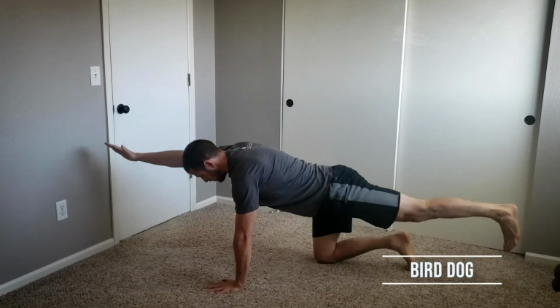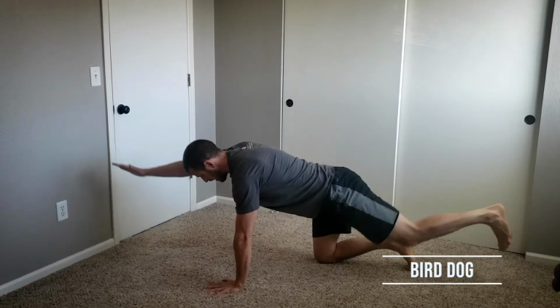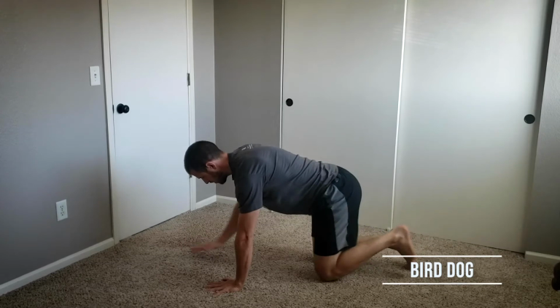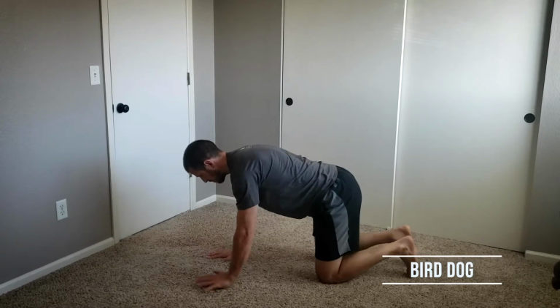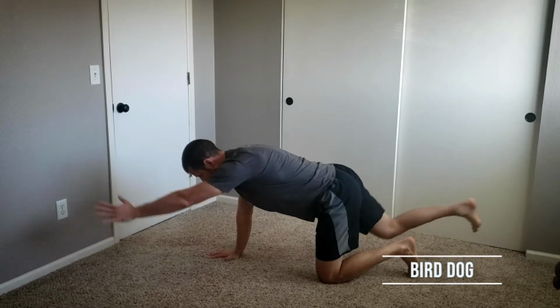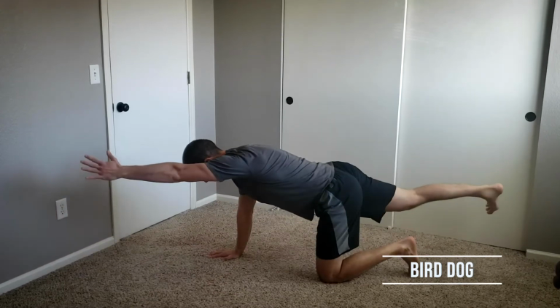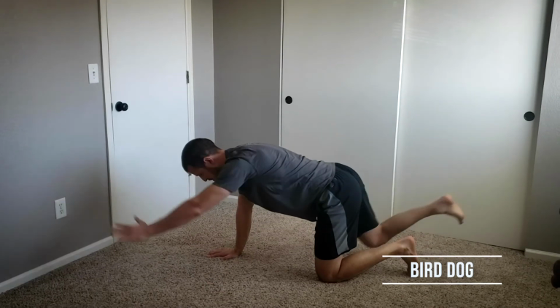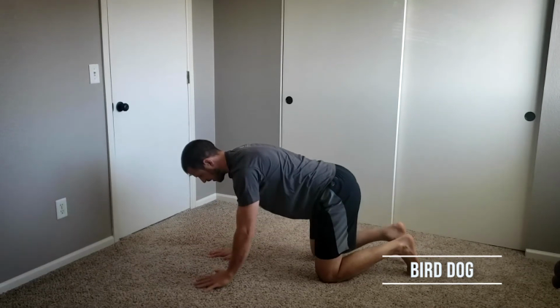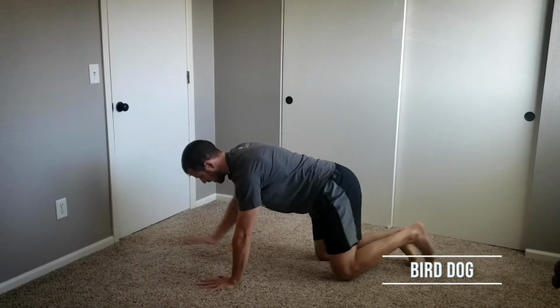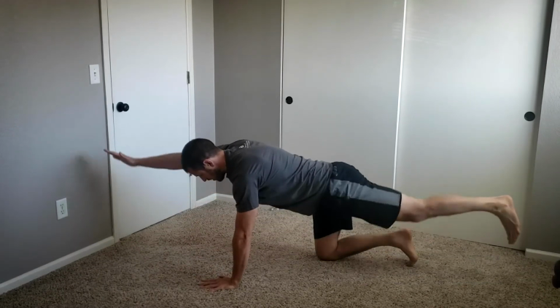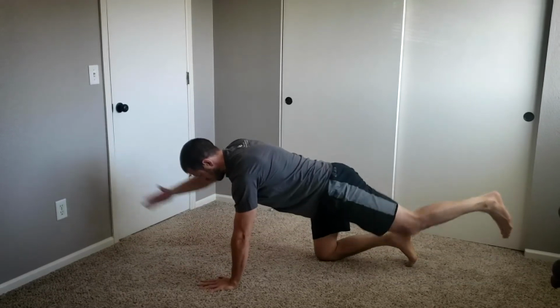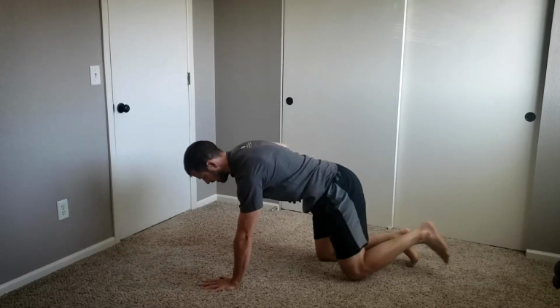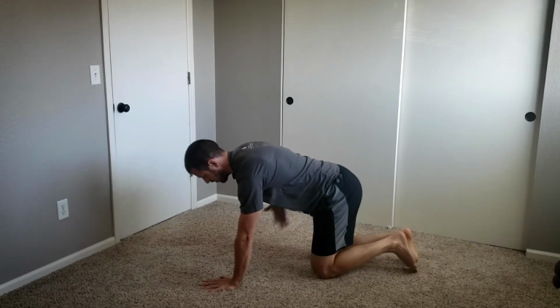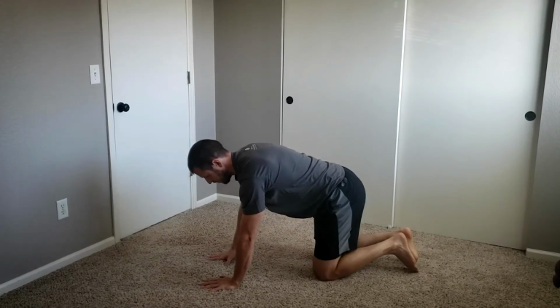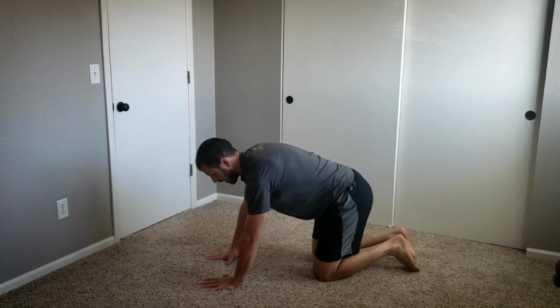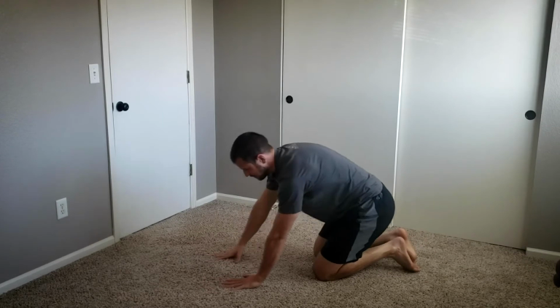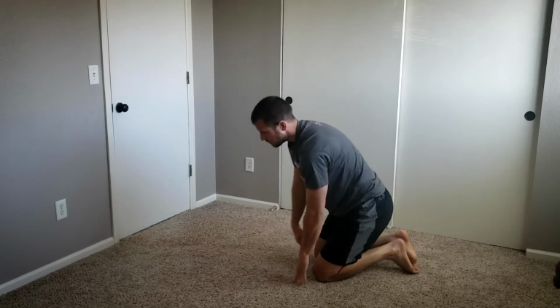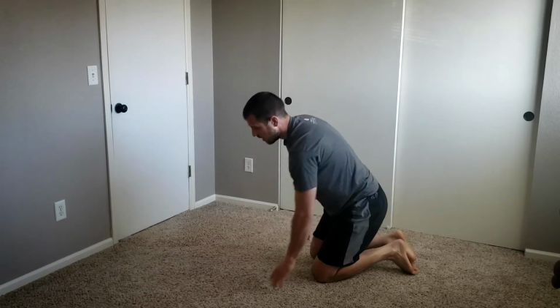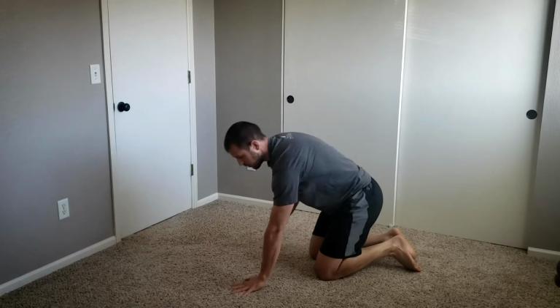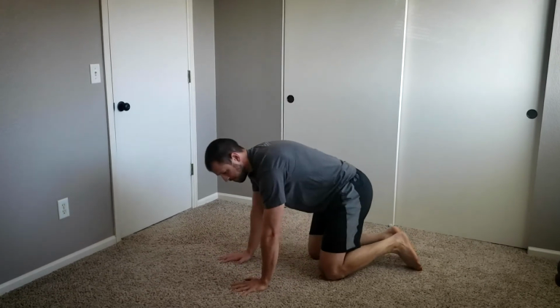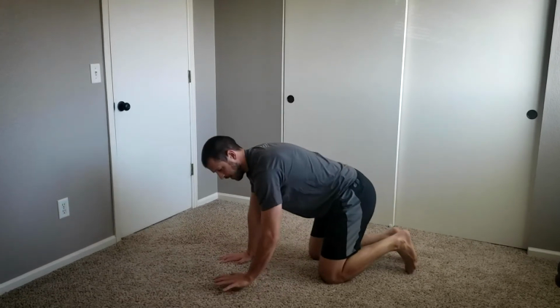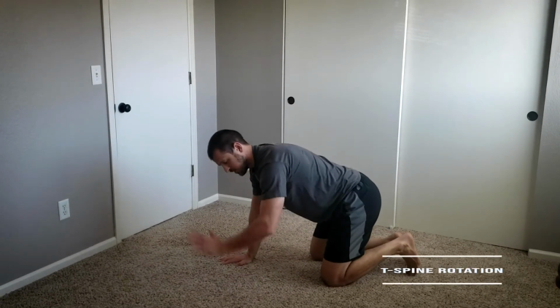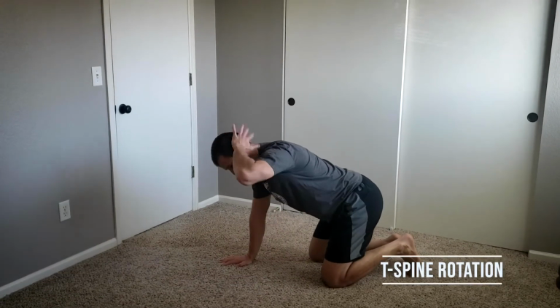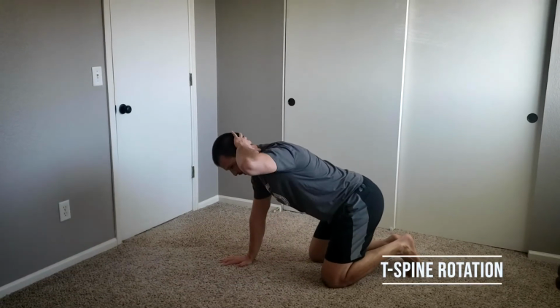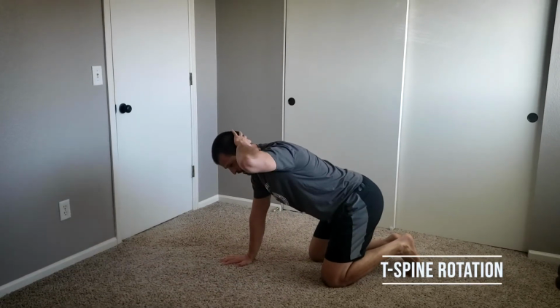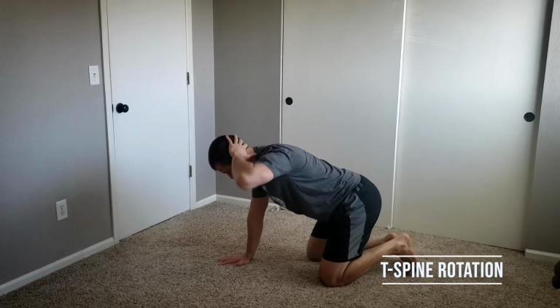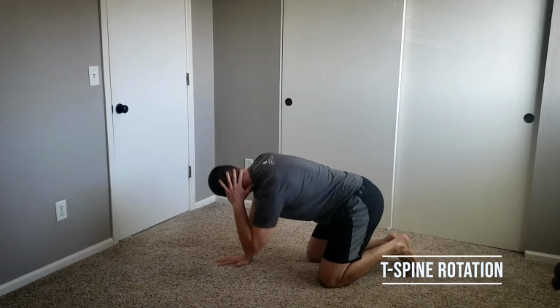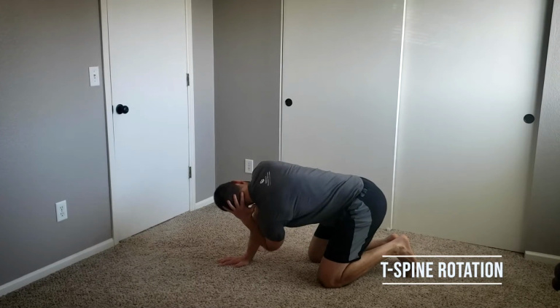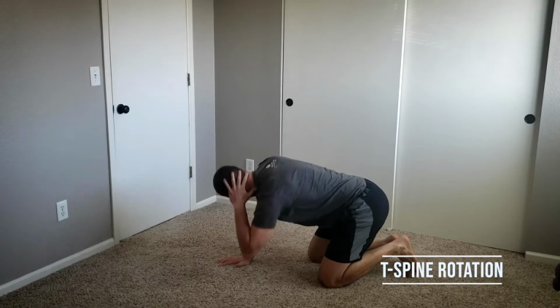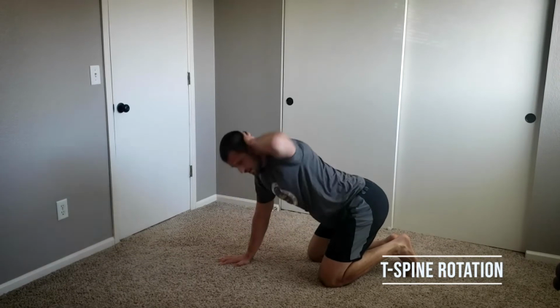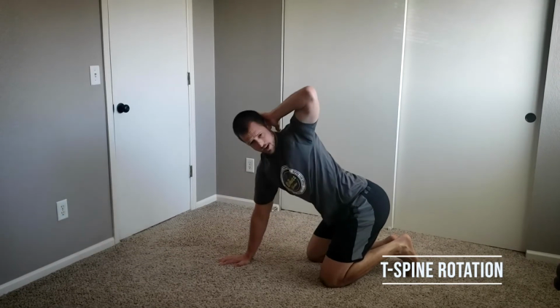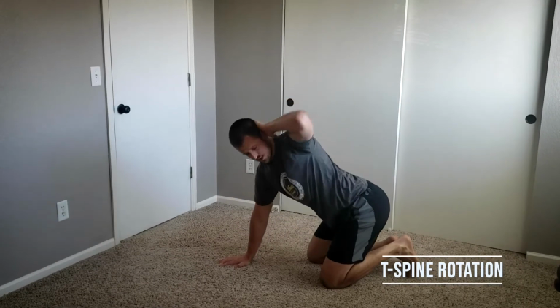Raising my opposite arm and opposite leg, we do a bird dog exercise, trying to keep my core active throughout. From there, take your hand right behind your head and do some thoracic spine rotations.